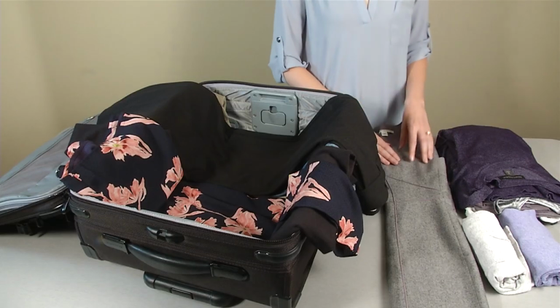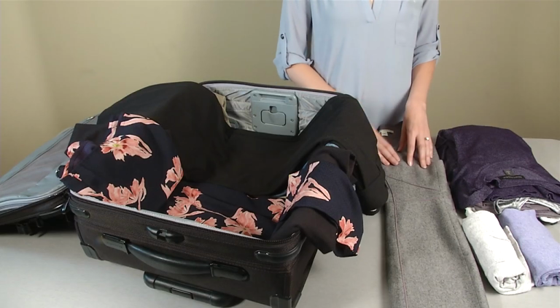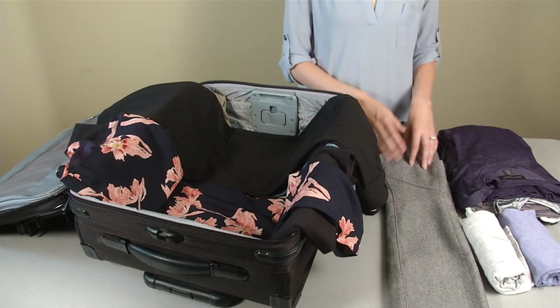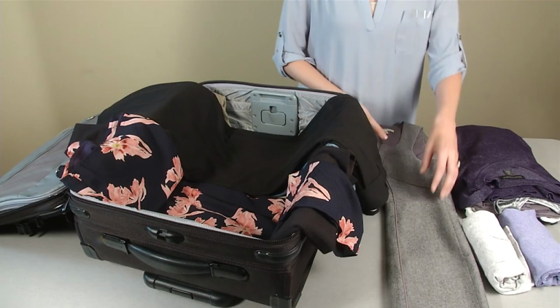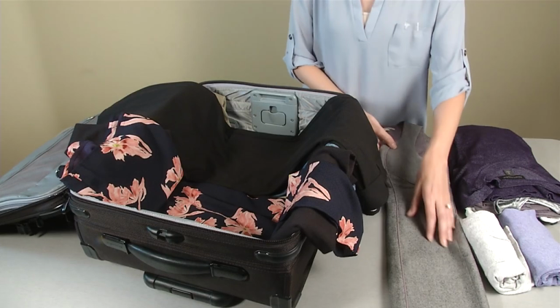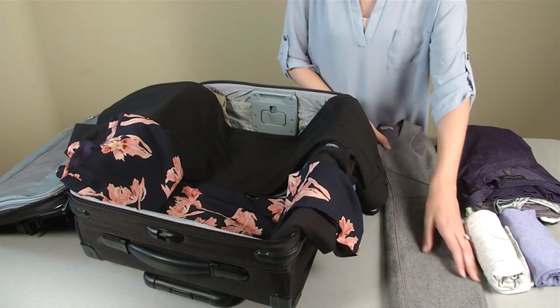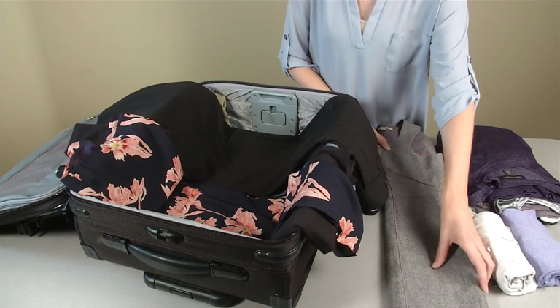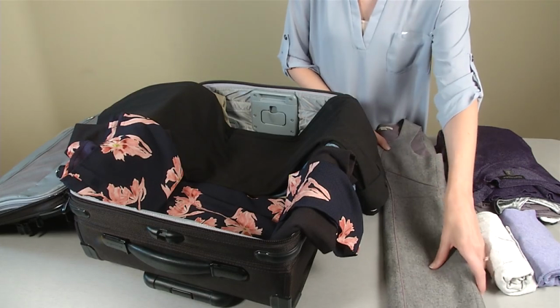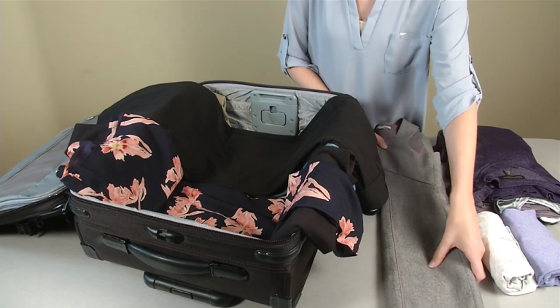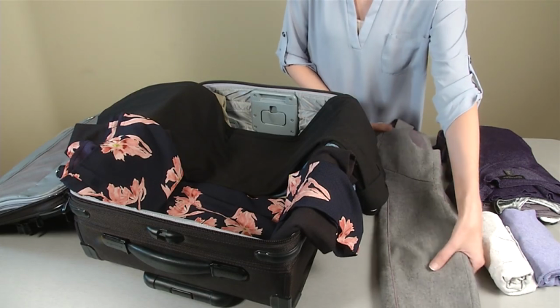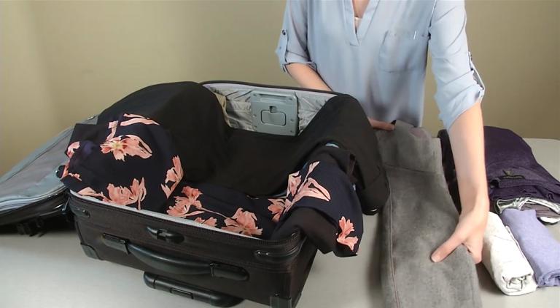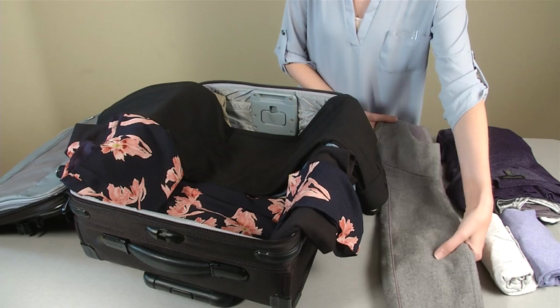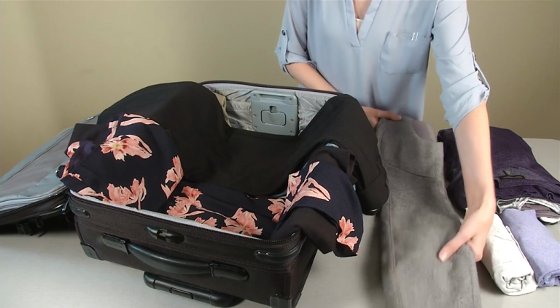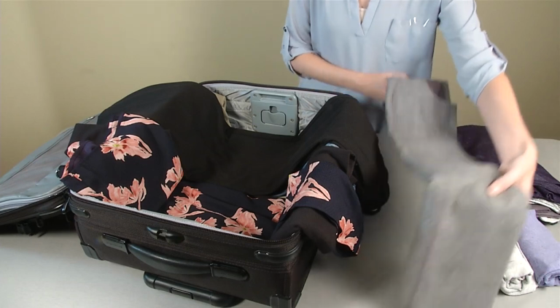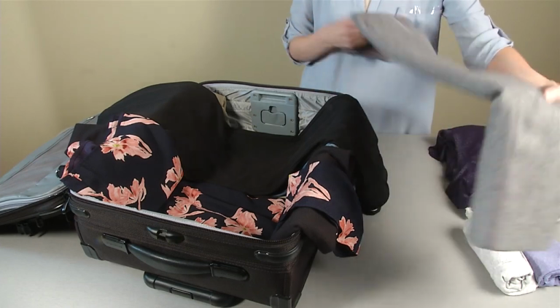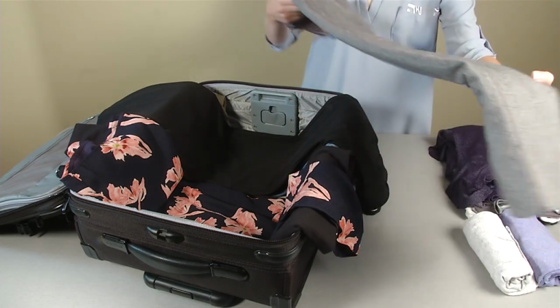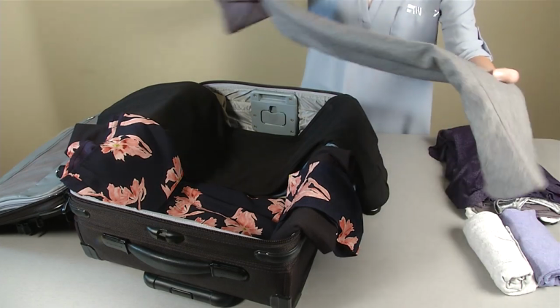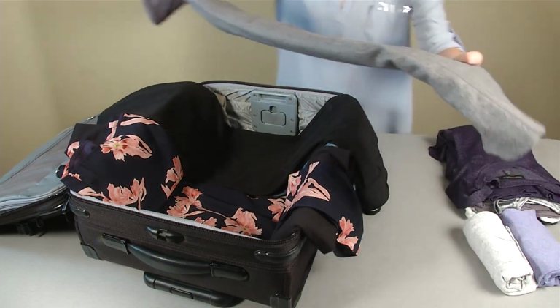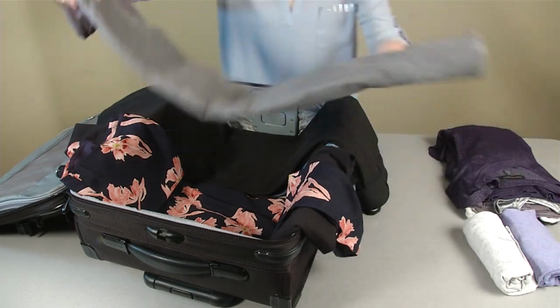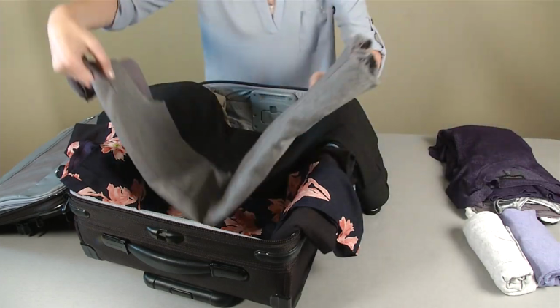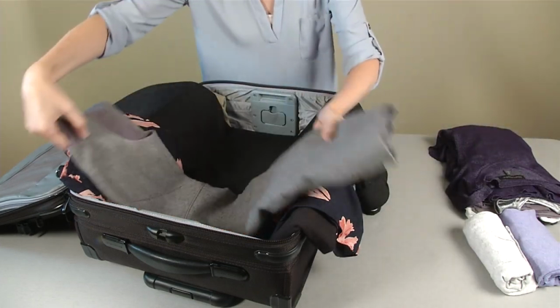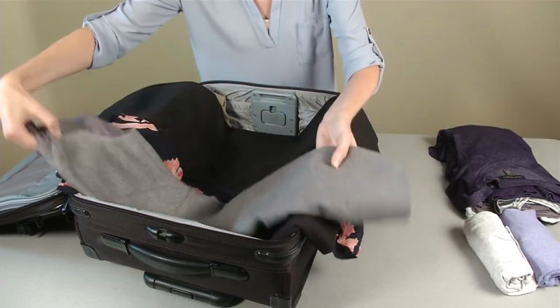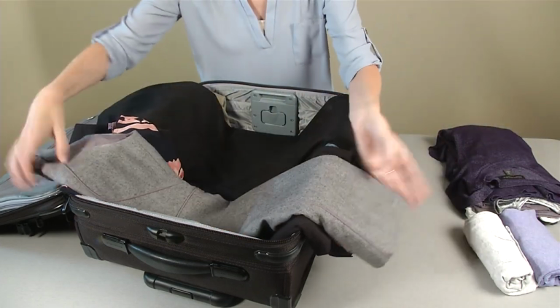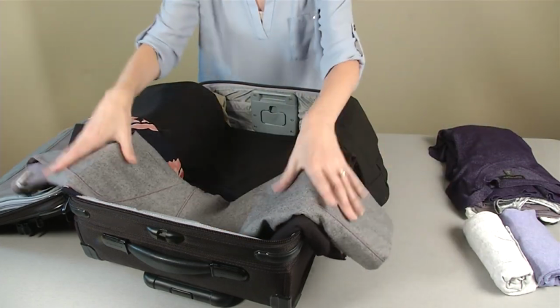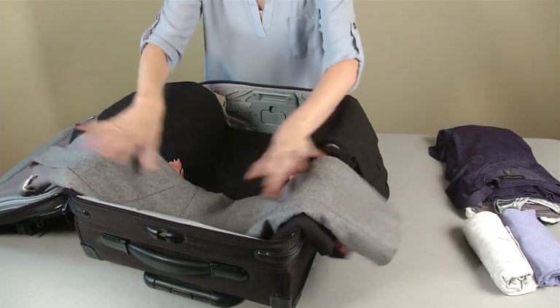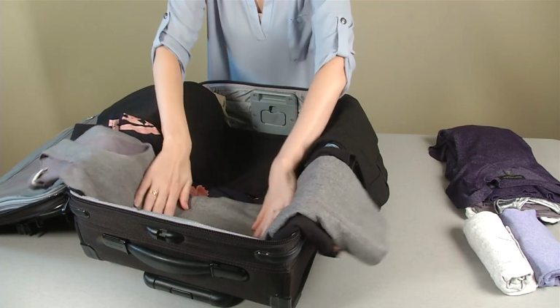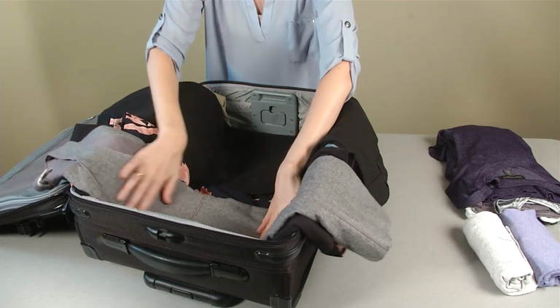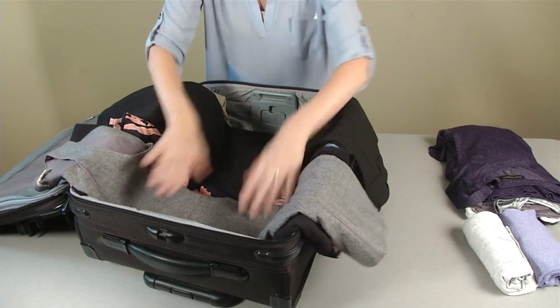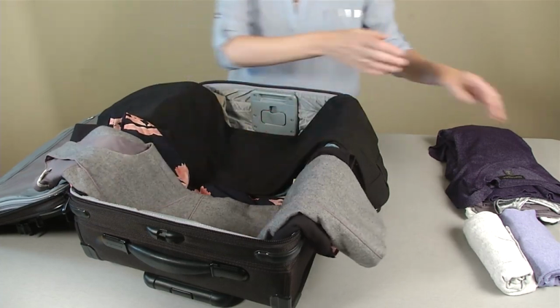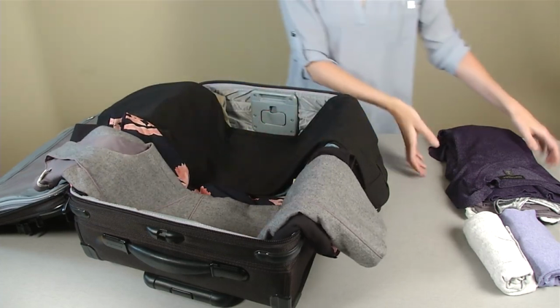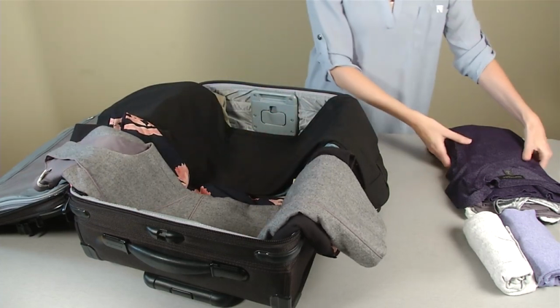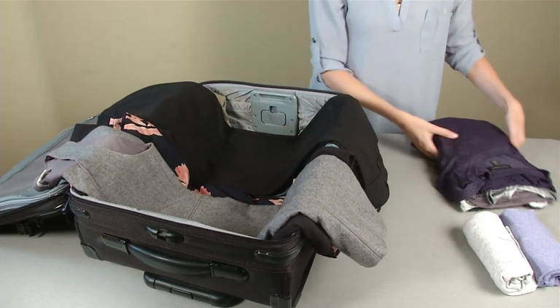This method works best with the longer, fancier garments like dresses and pants. Start with the longest pieces first, placing them in the bottom of the suitcase with the ends hanging over the sides of the case.